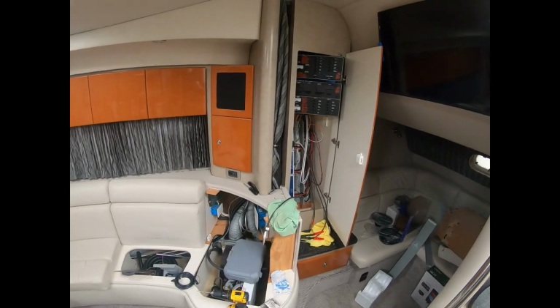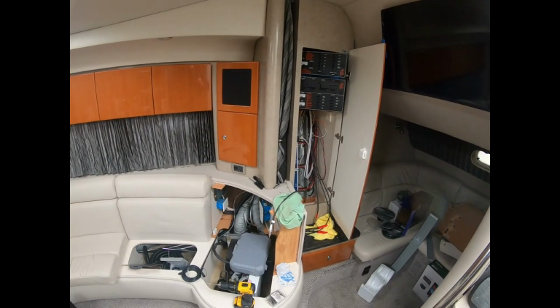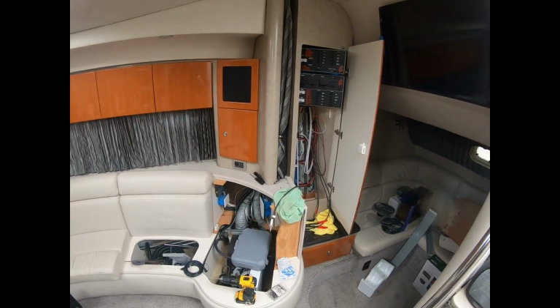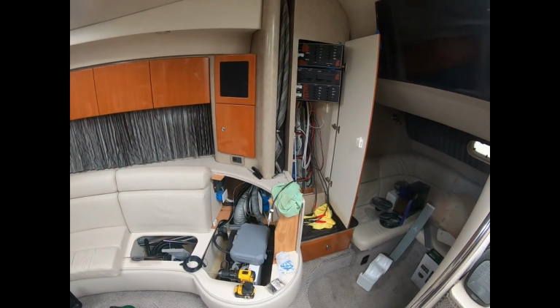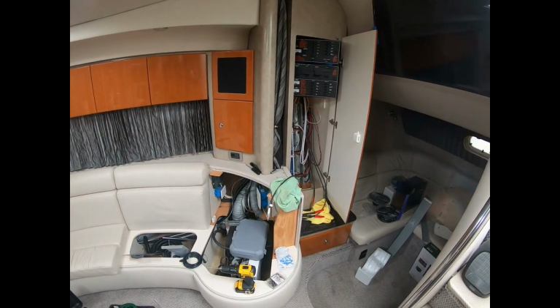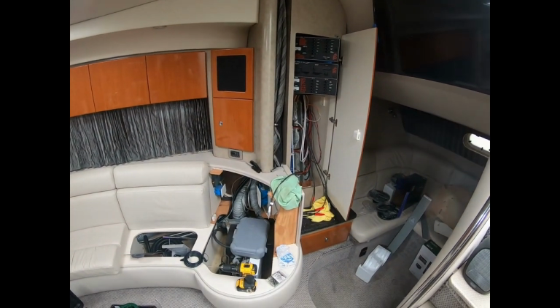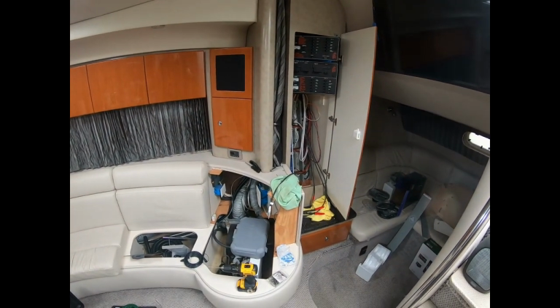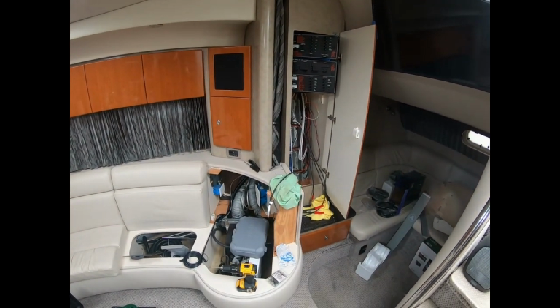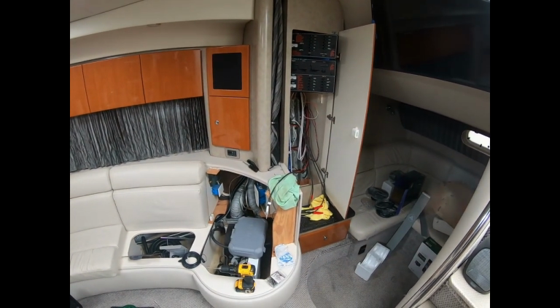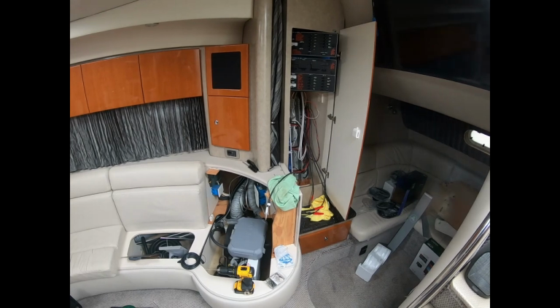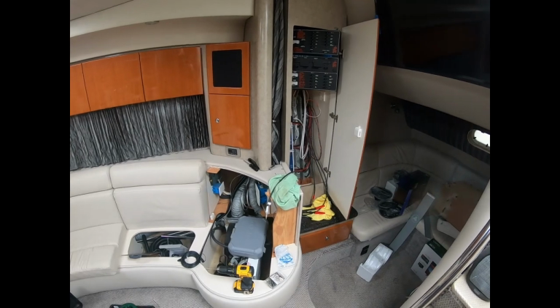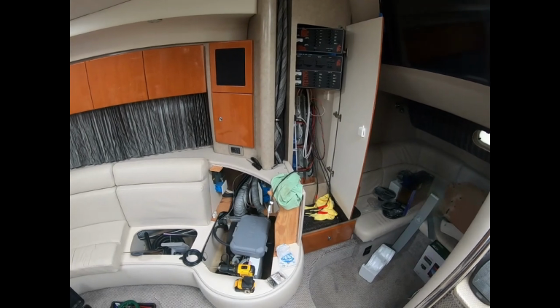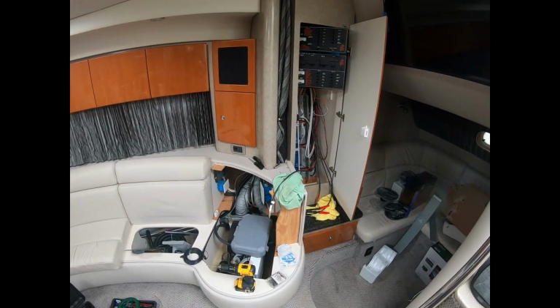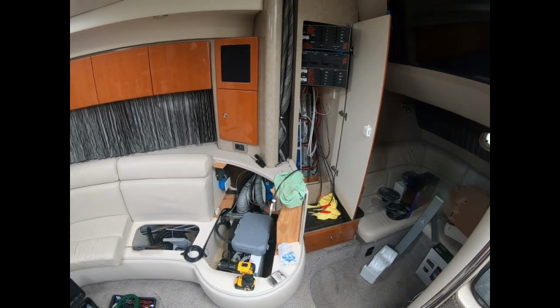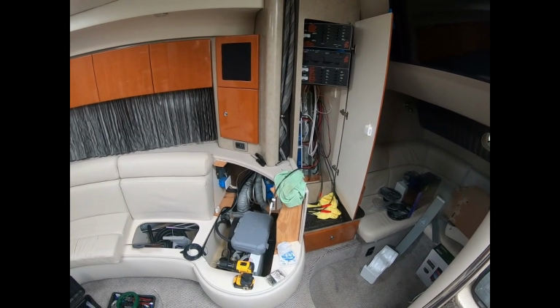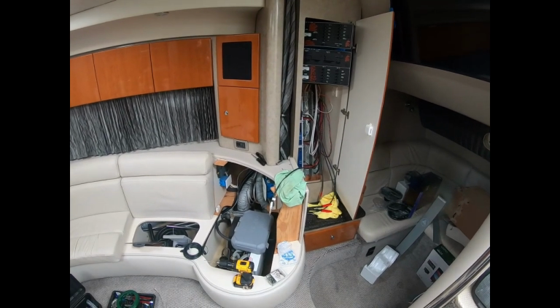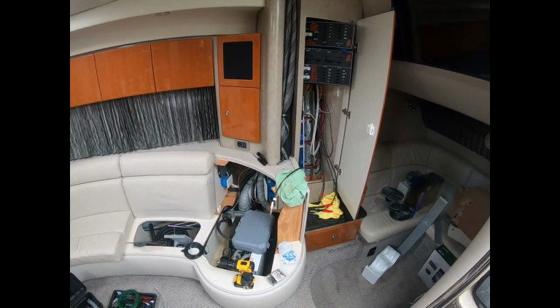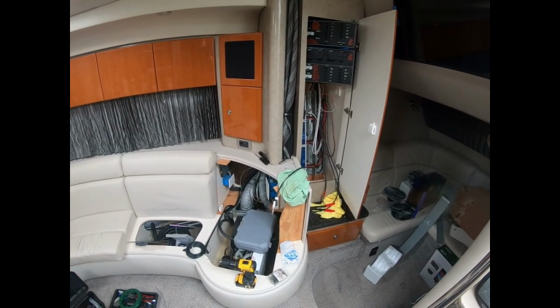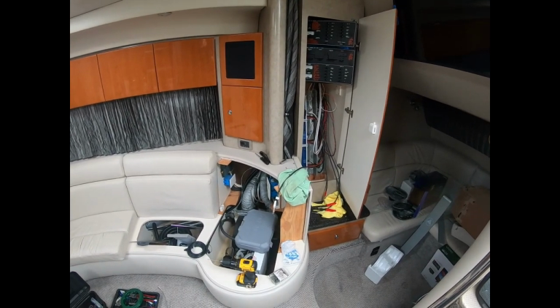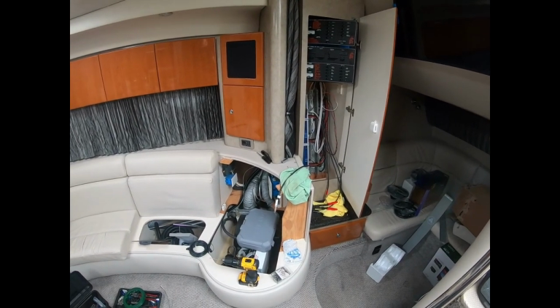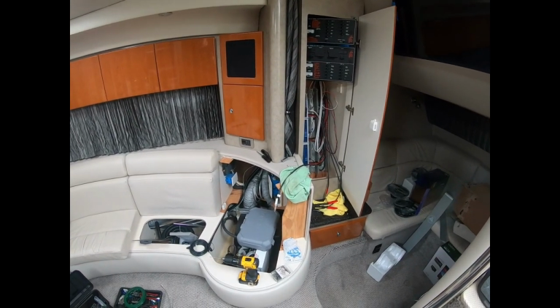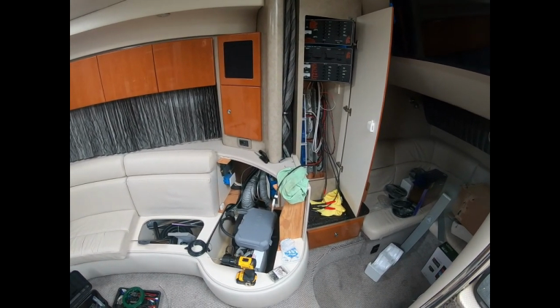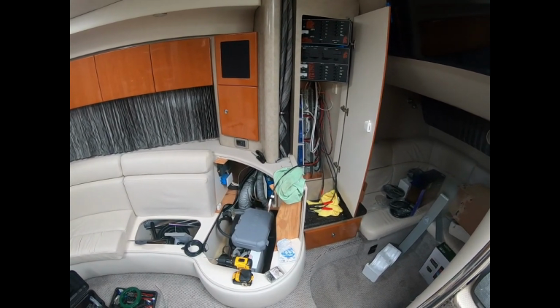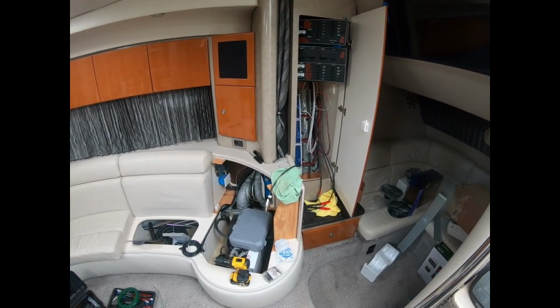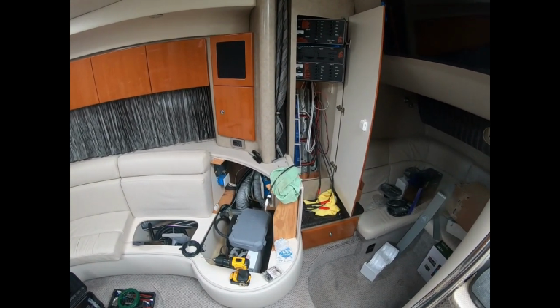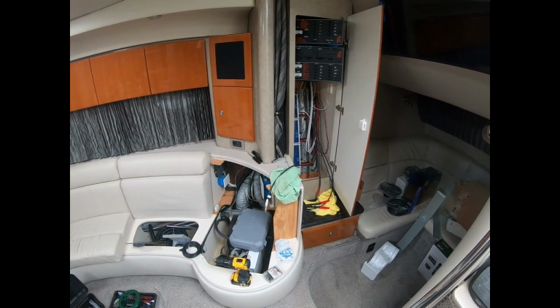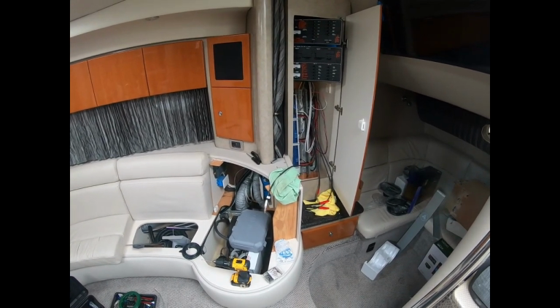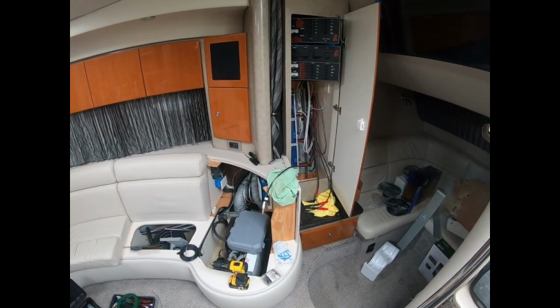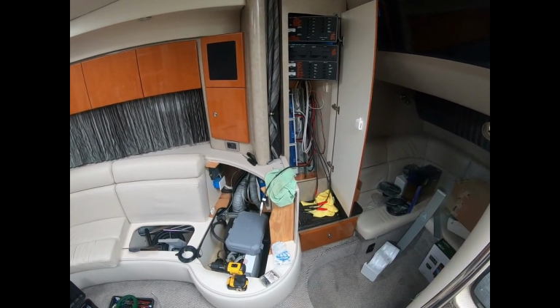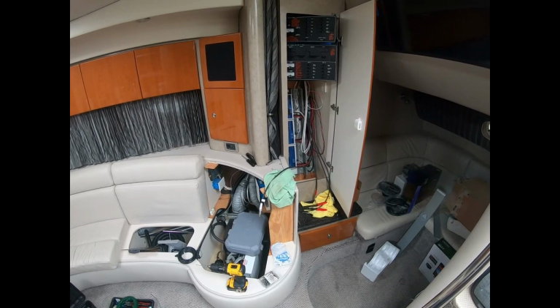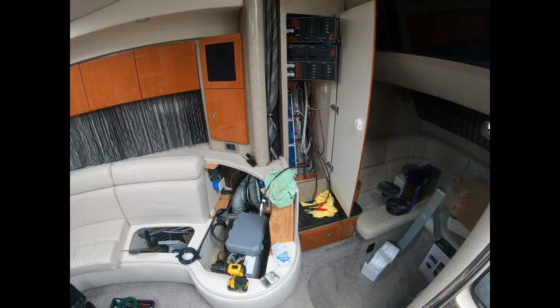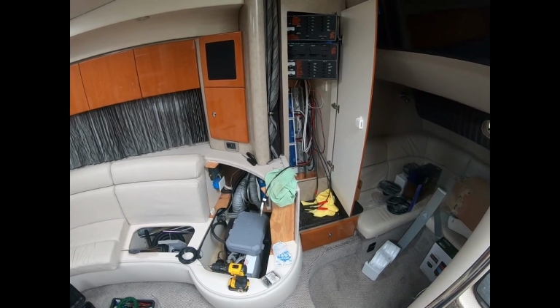At this point we're going to take a lunch break, and this afternoon we're going to run the main power feed from the engine compartment to the amplifier closet.